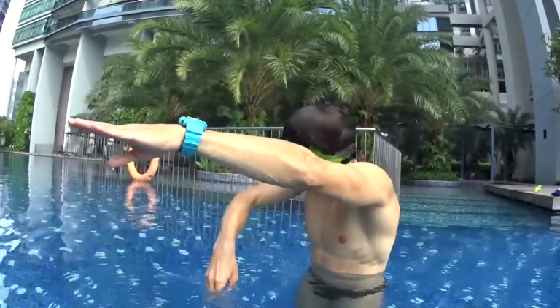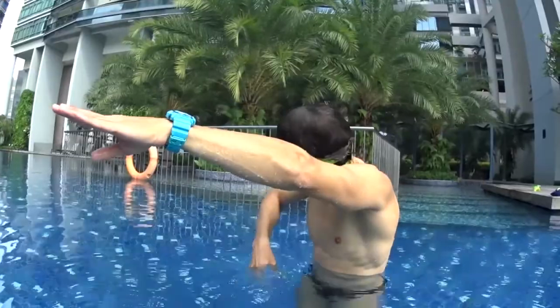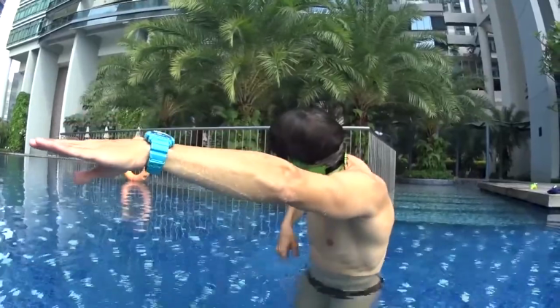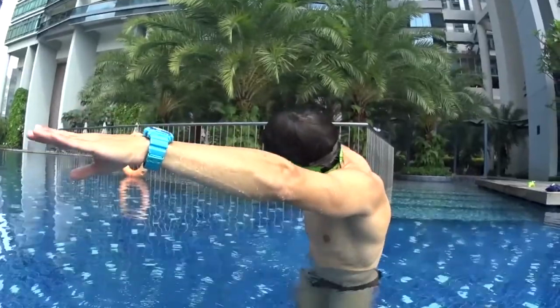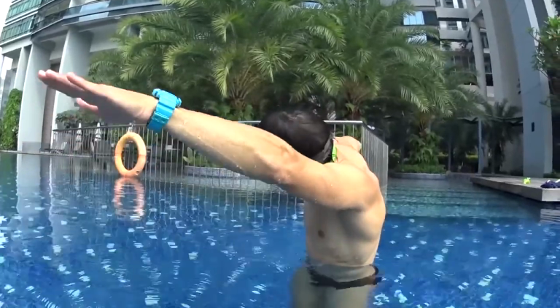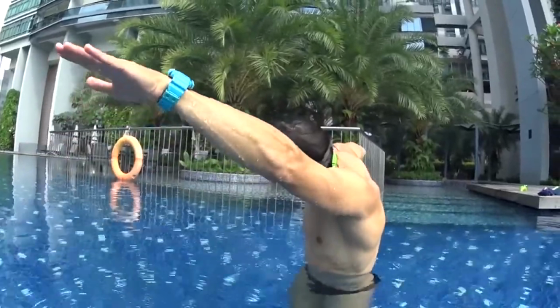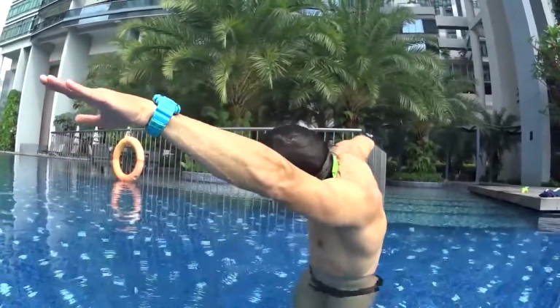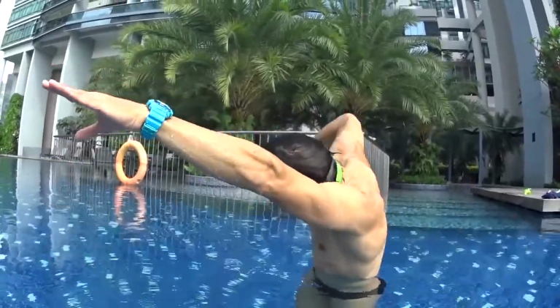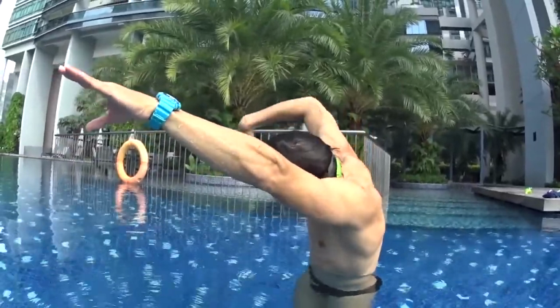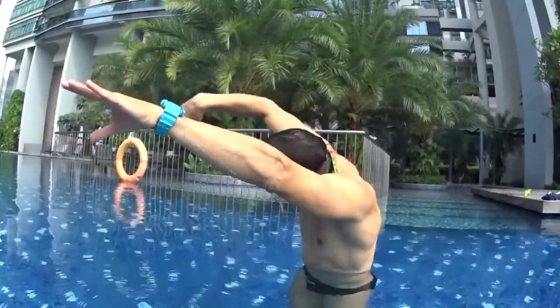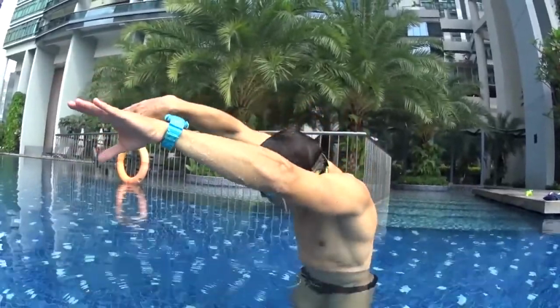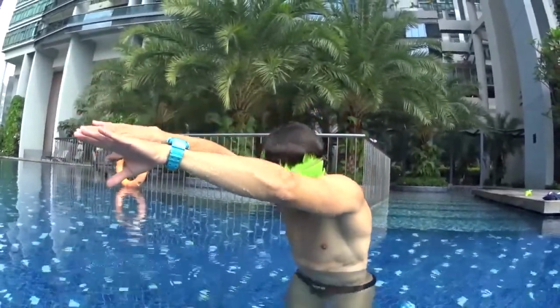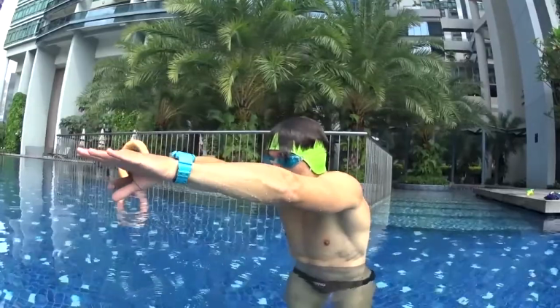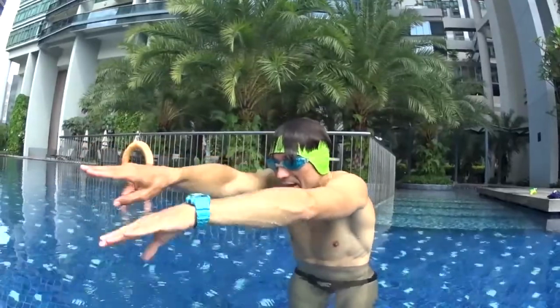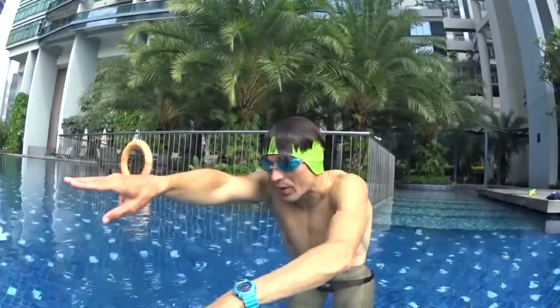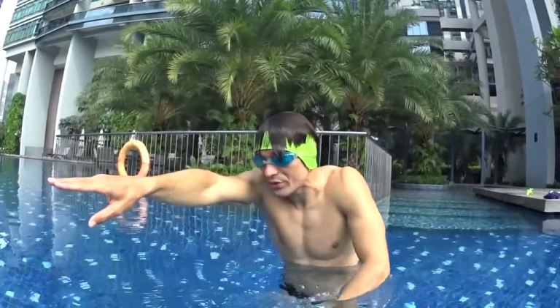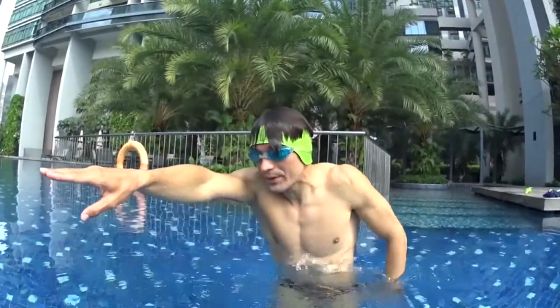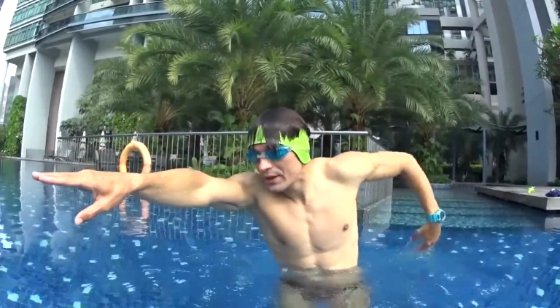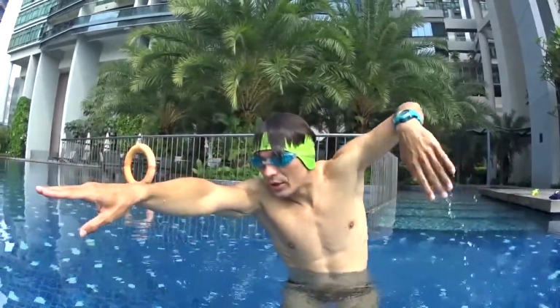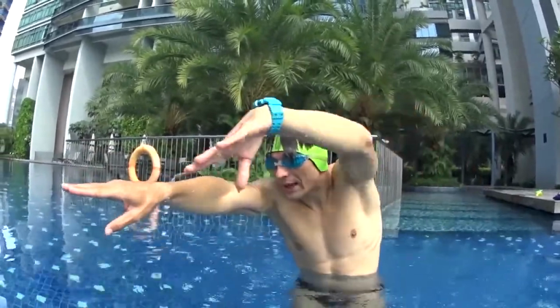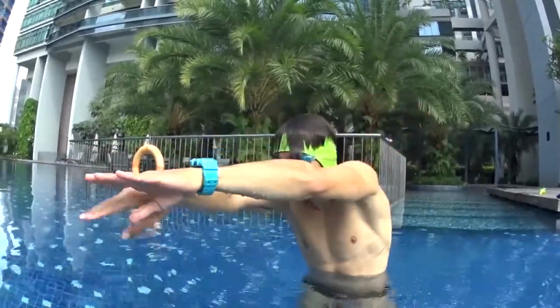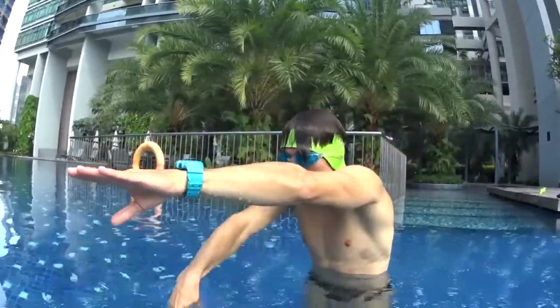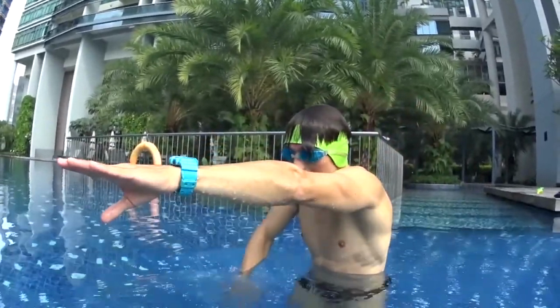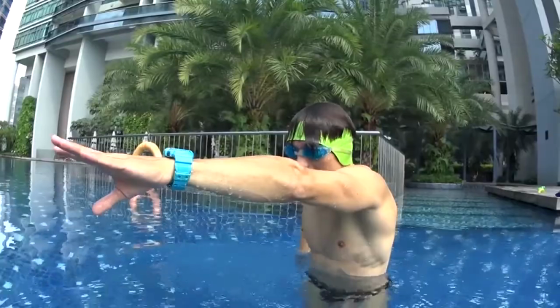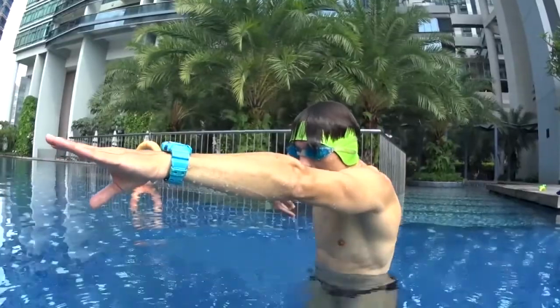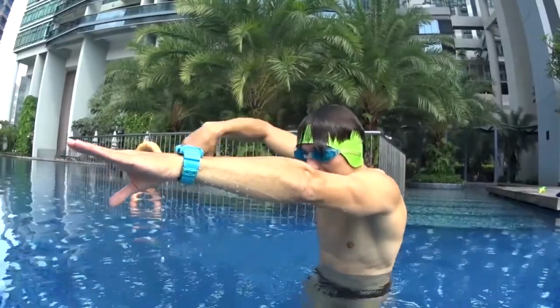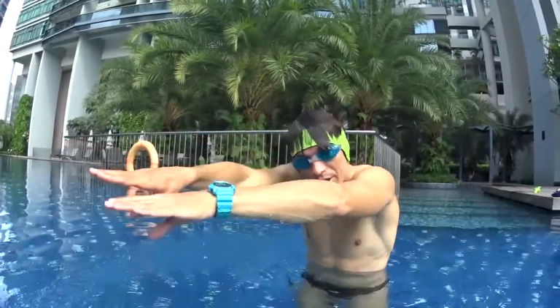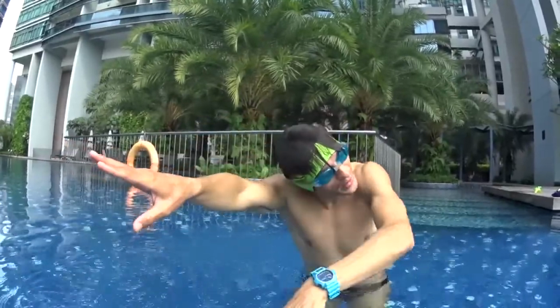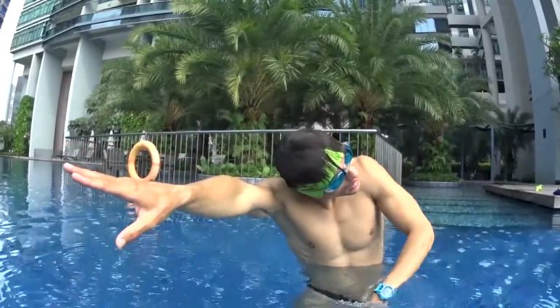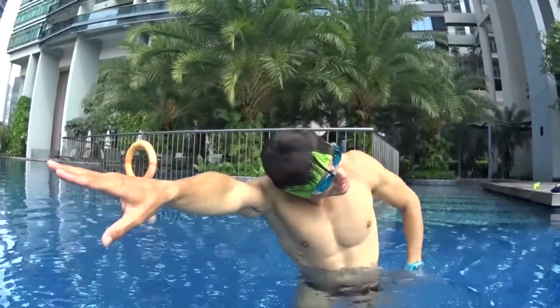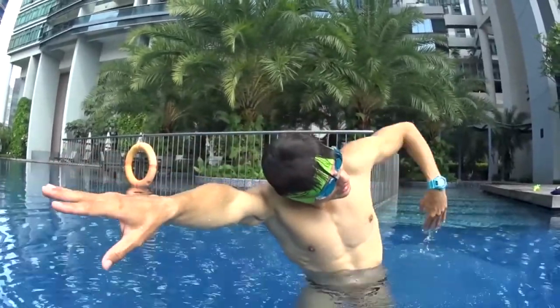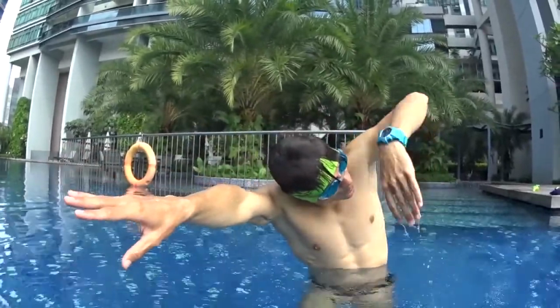Even when I turn my head, you see my hands stay up. Go back to touch your hands. Just repeat: one big stroke, go back and touch your hands; two big strokes, touch your hands; turn at number three to breathe, and go back to touch your hands on the front.